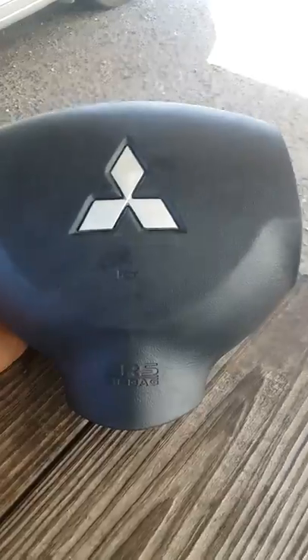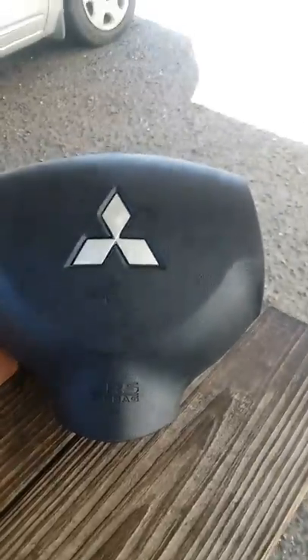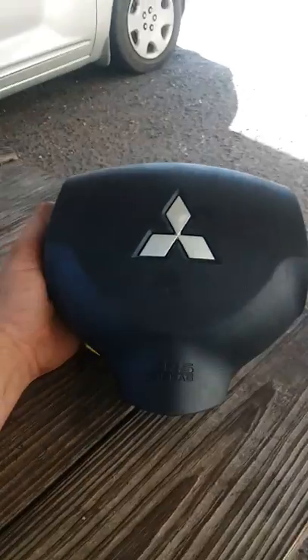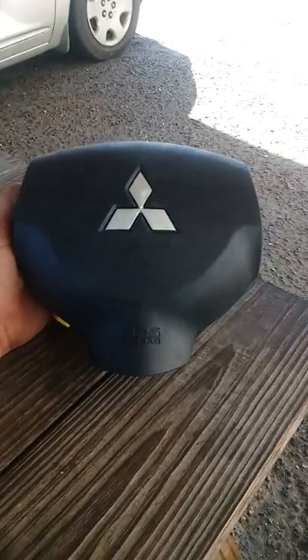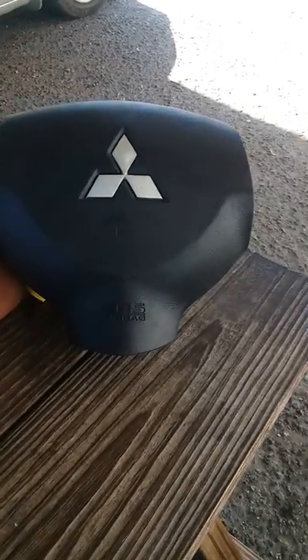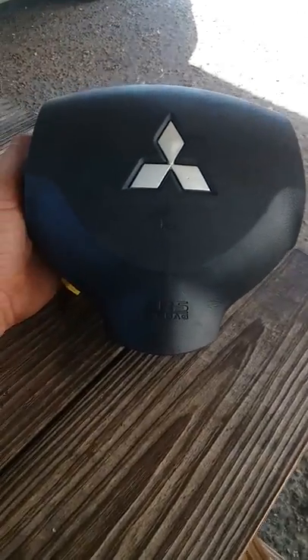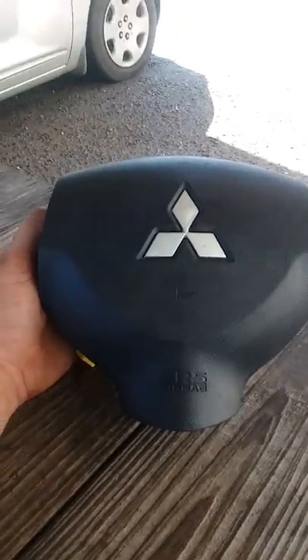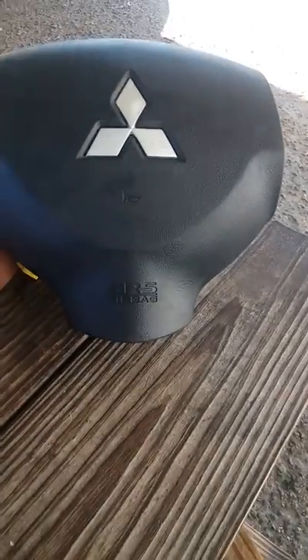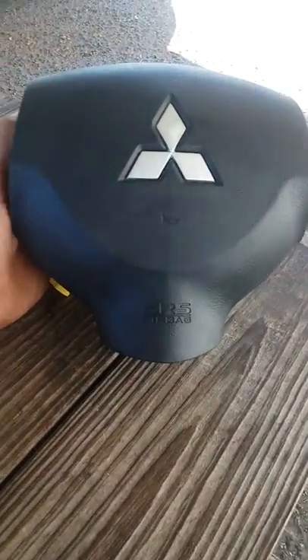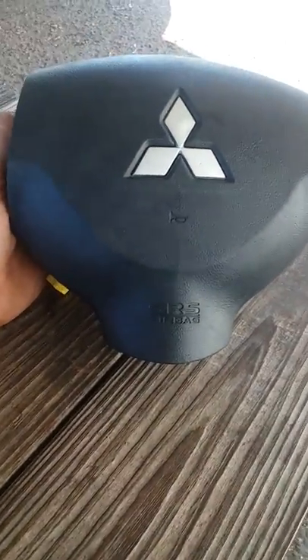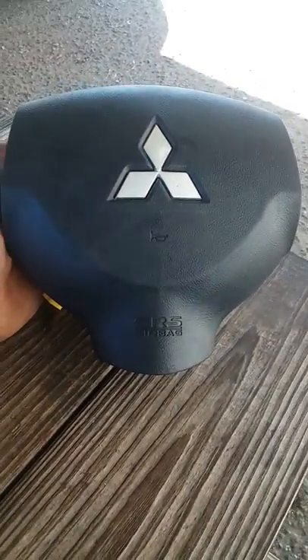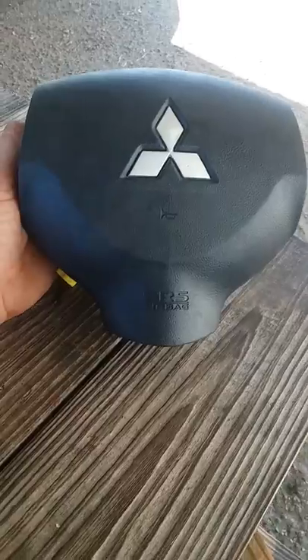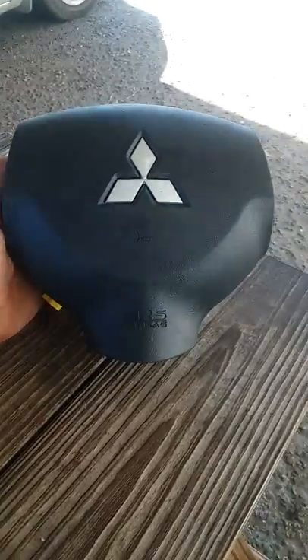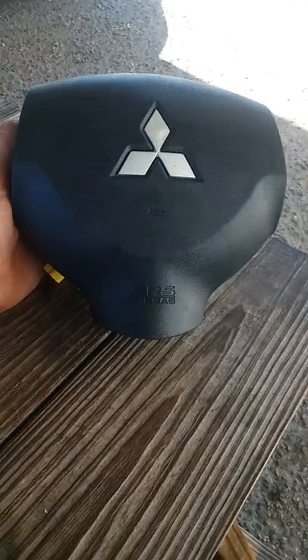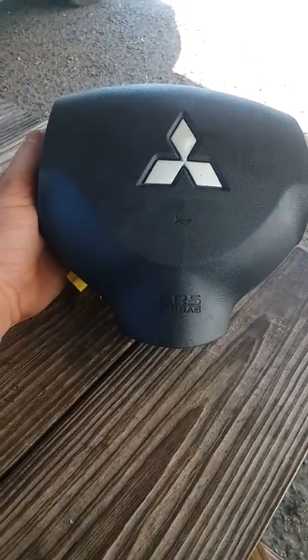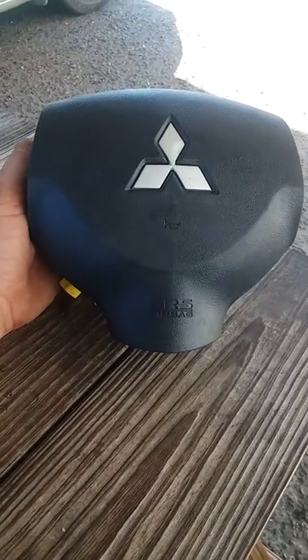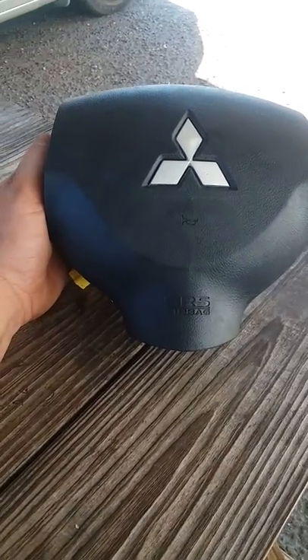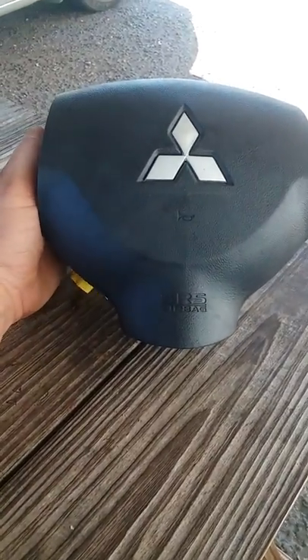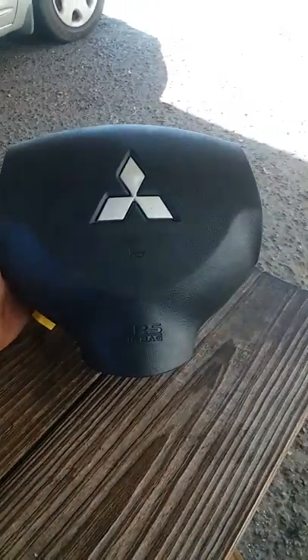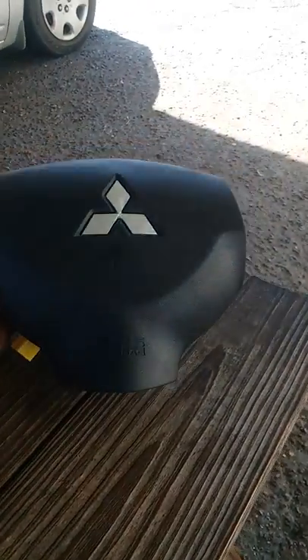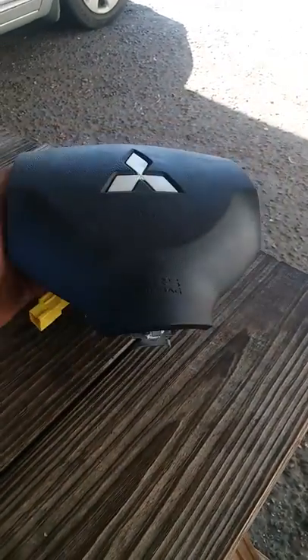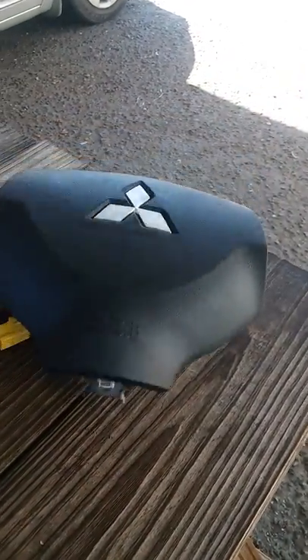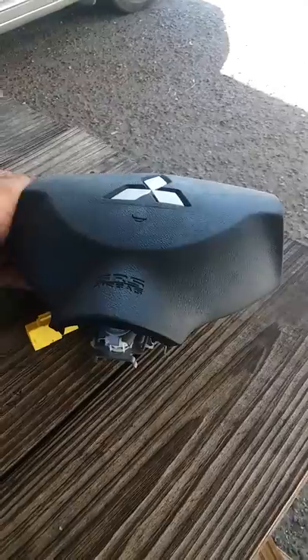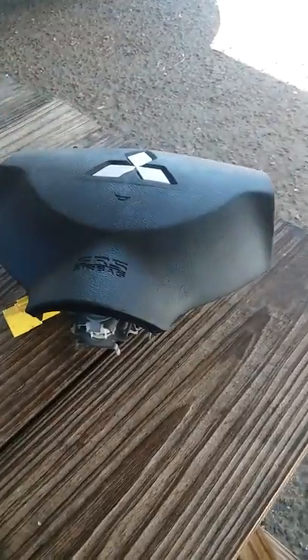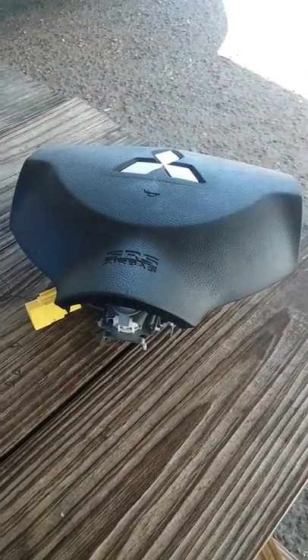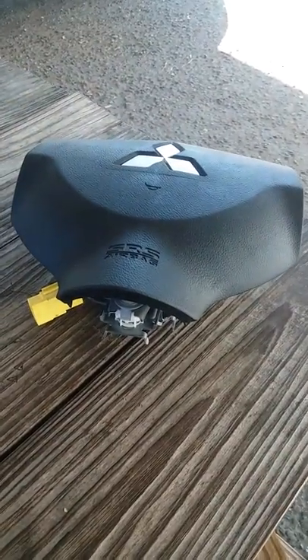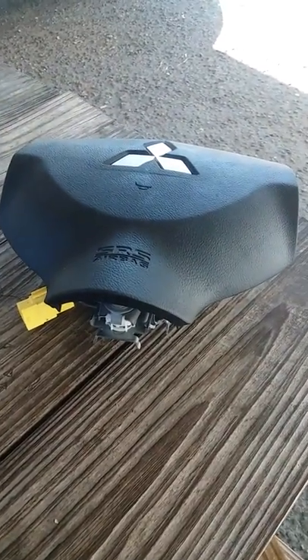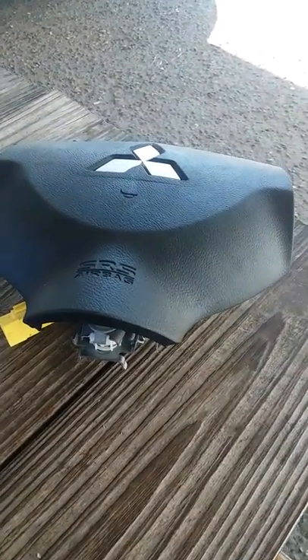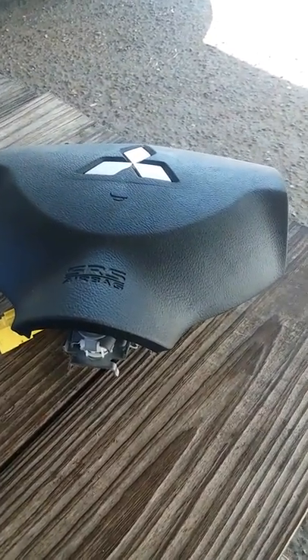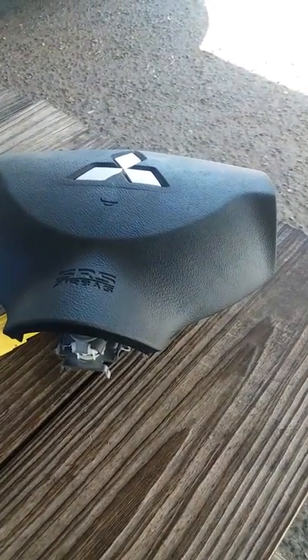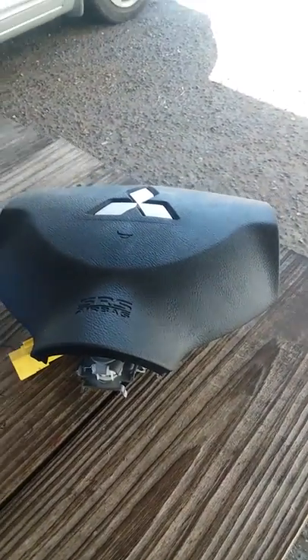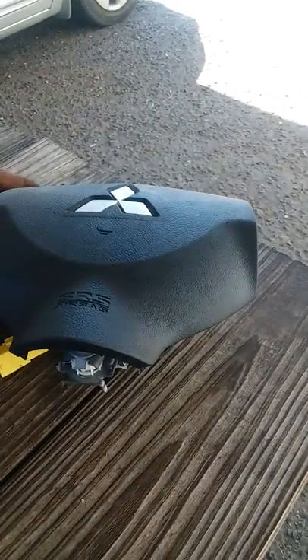We got a 2008 Mitsubishi Lancer. A customer came in stating that the horn didn't work. They just bought it from us — we're a buy here, pay here car lot.